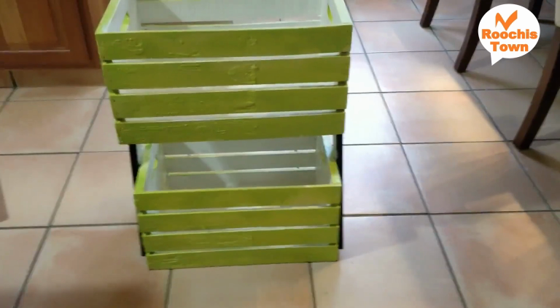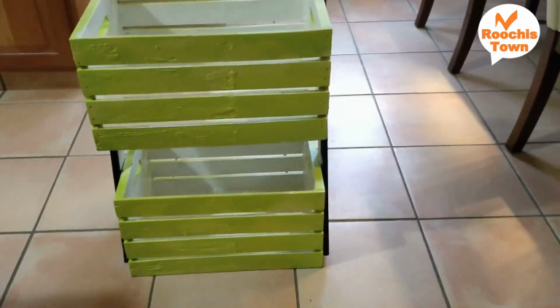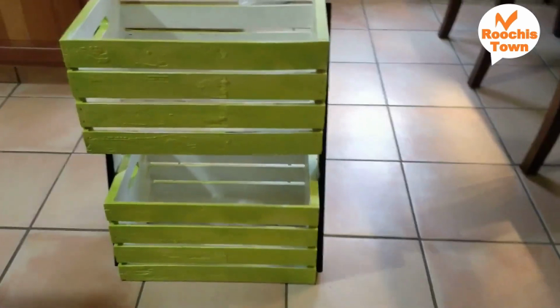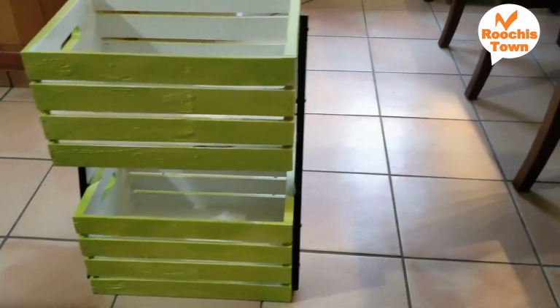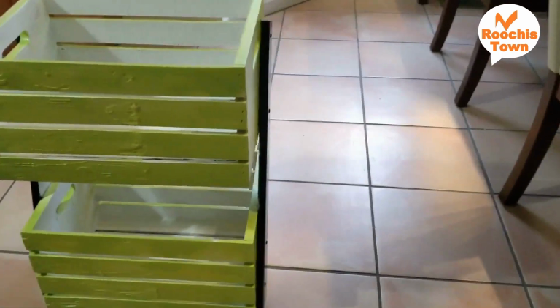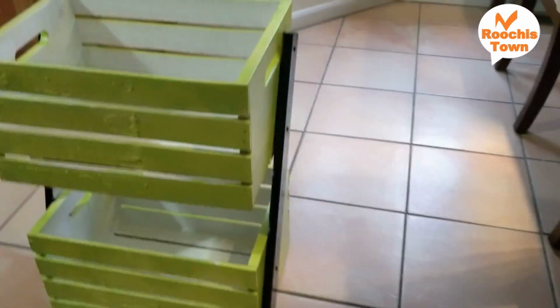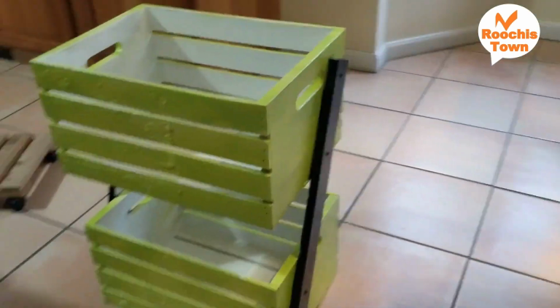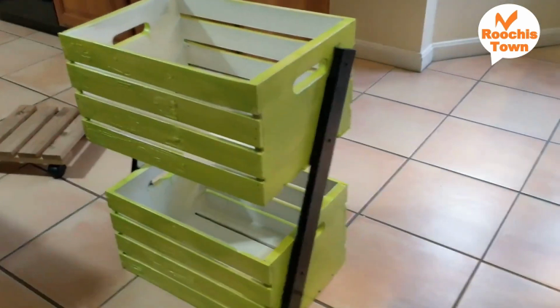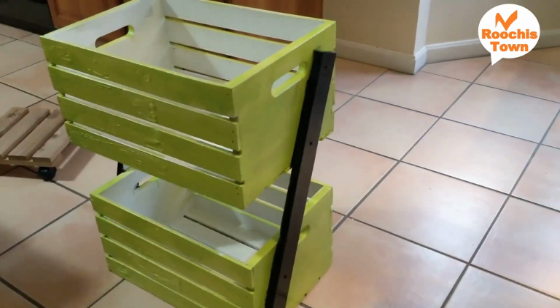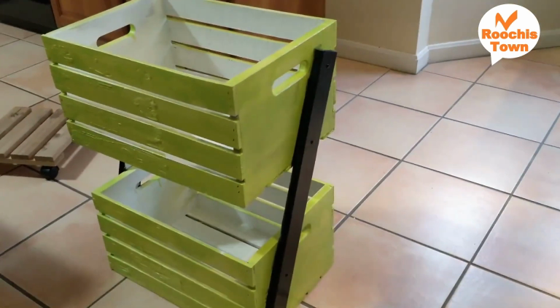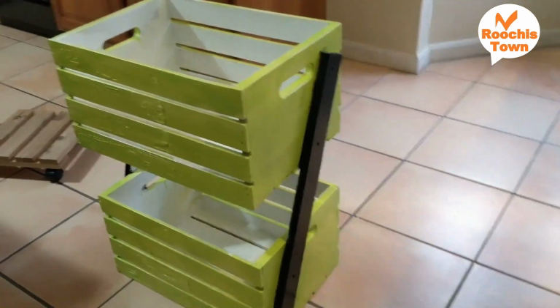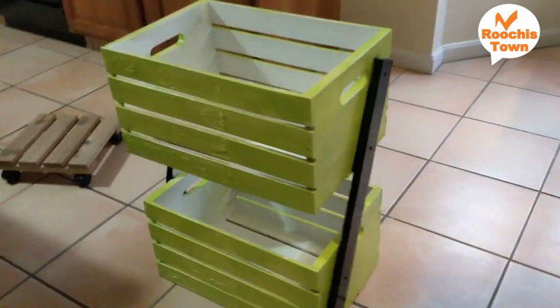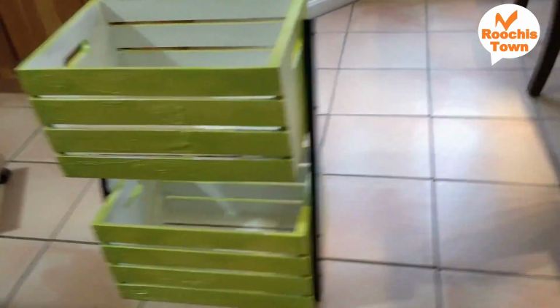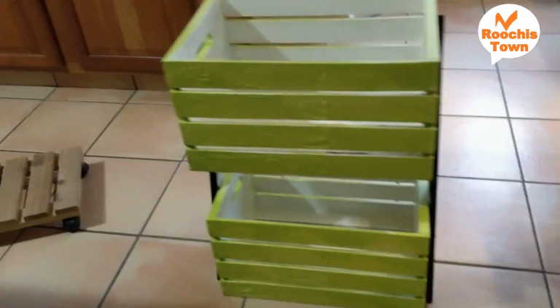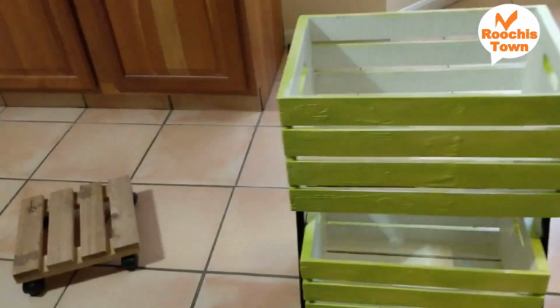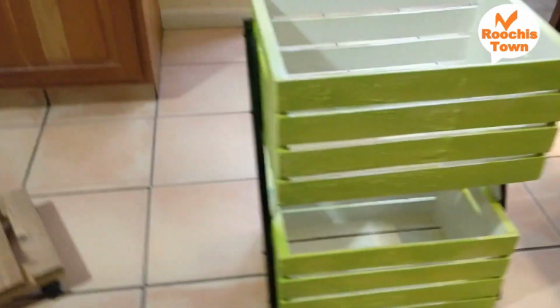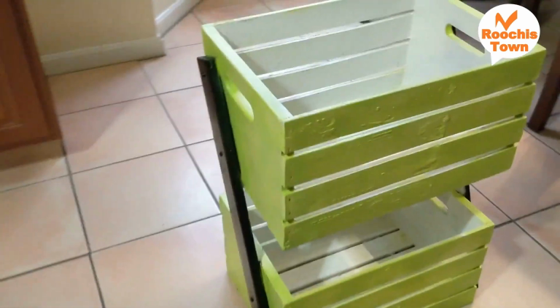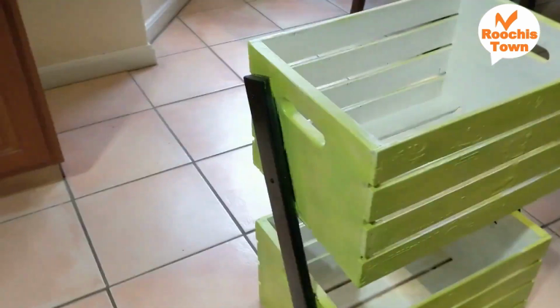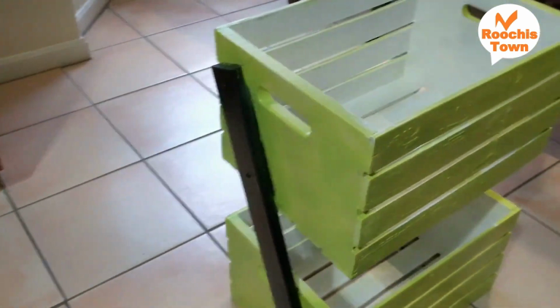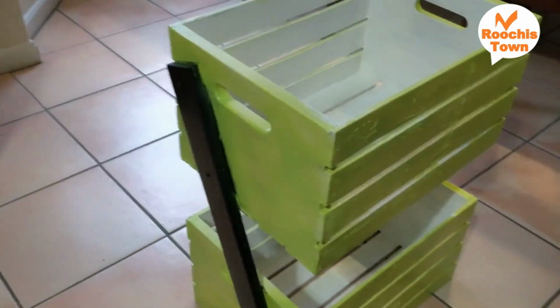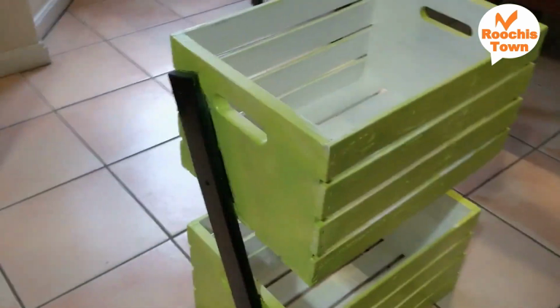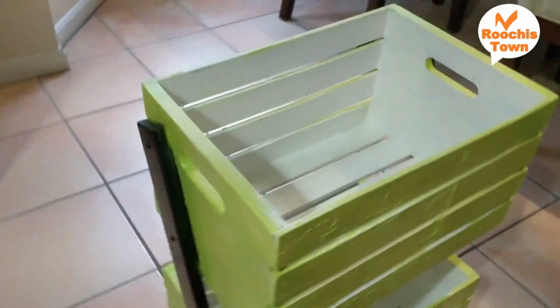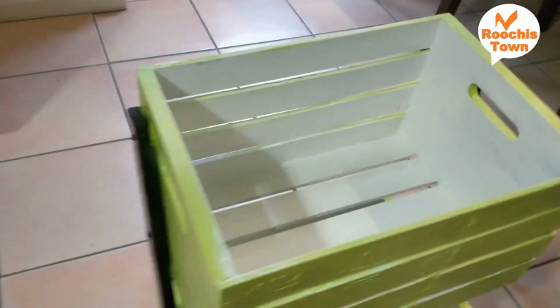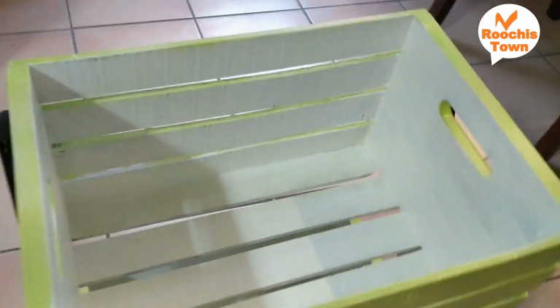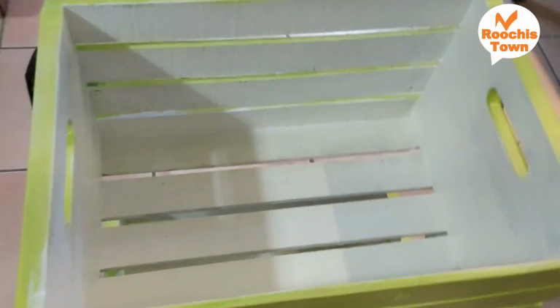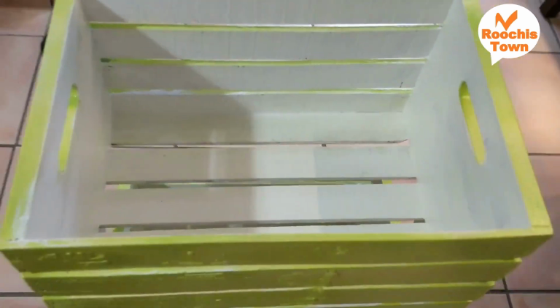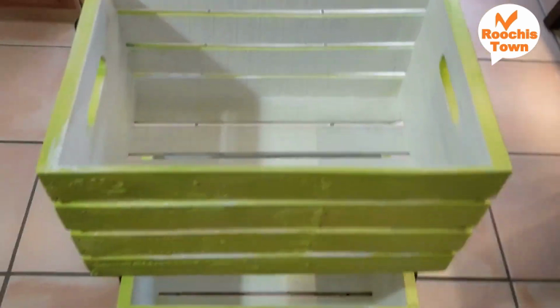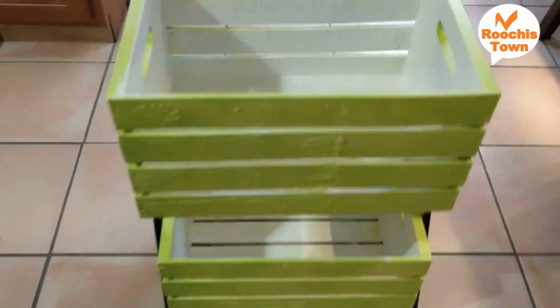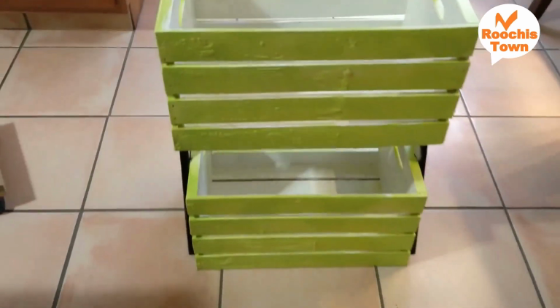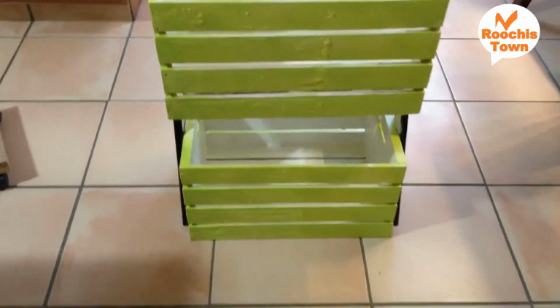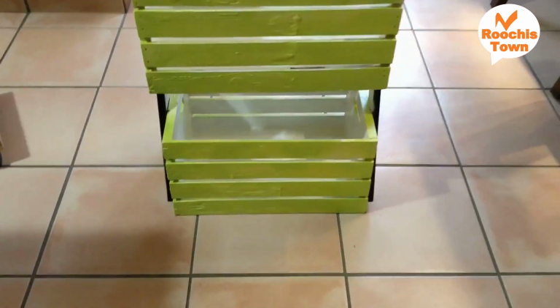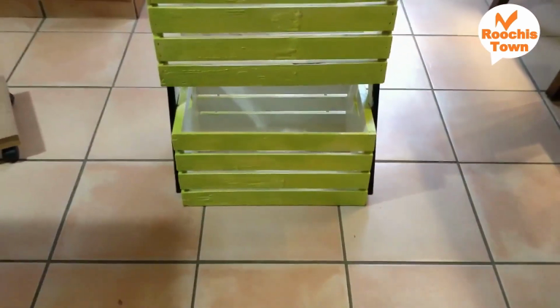This is the finished product and this is how it looks kept on the ground directly. However, I had a plant caddy lying at home so I used it to place the stand on, so that it can be moved anywhere easily.